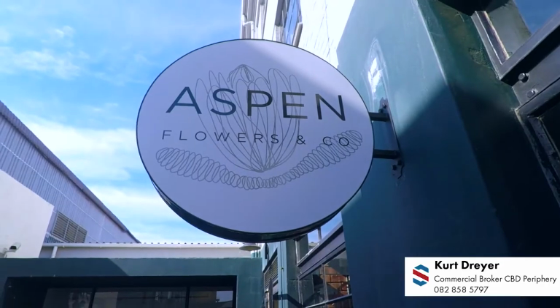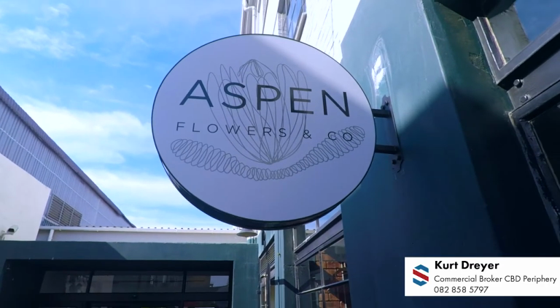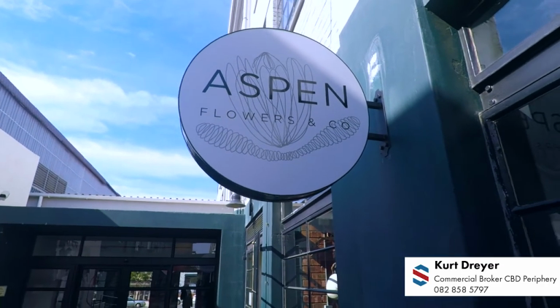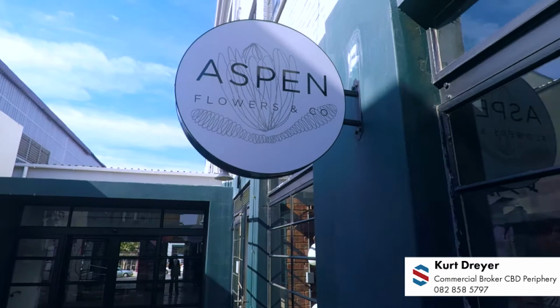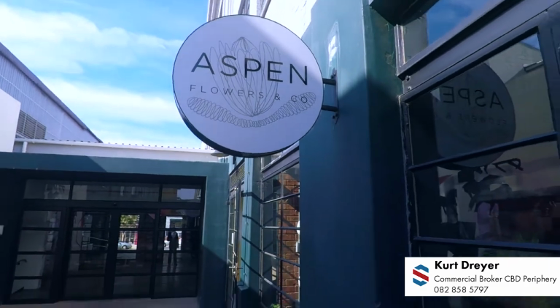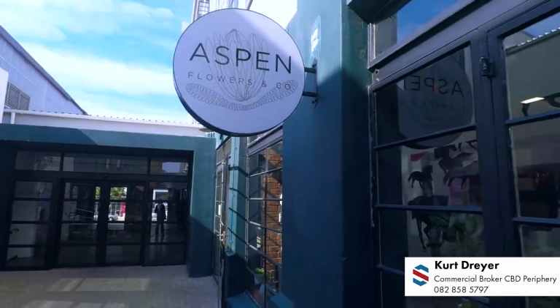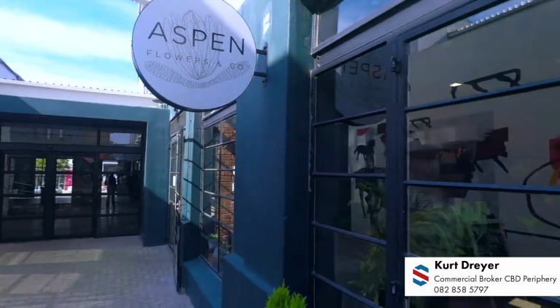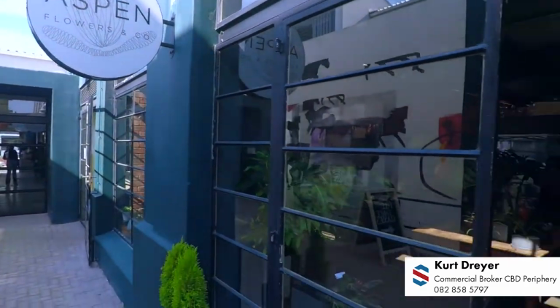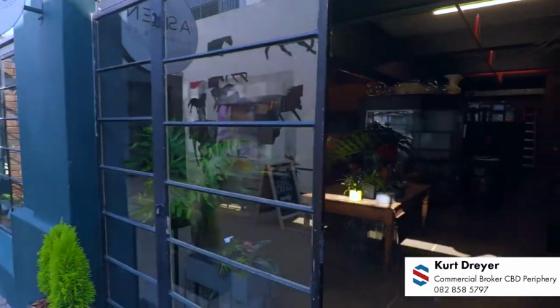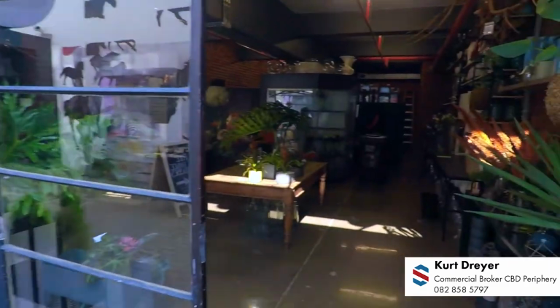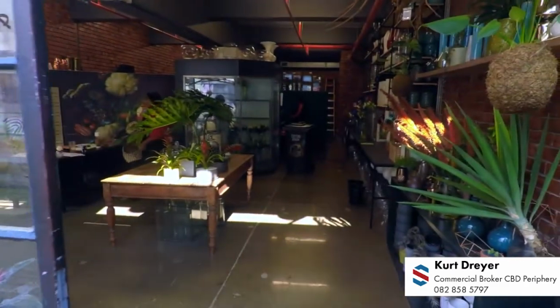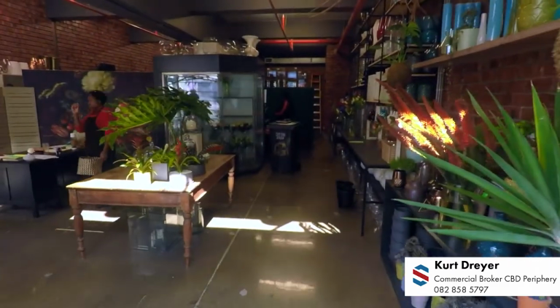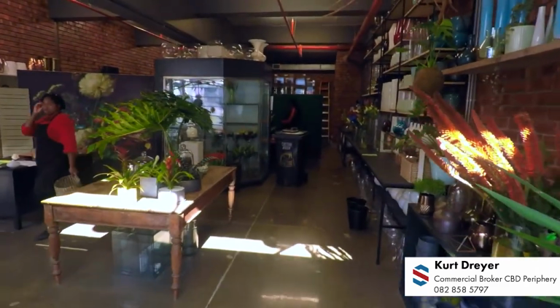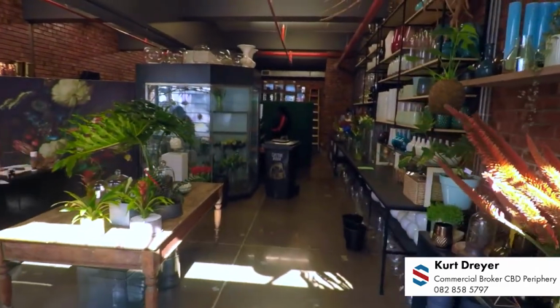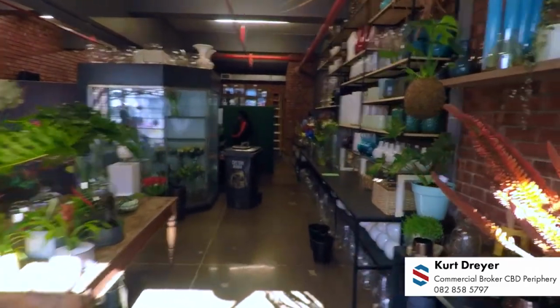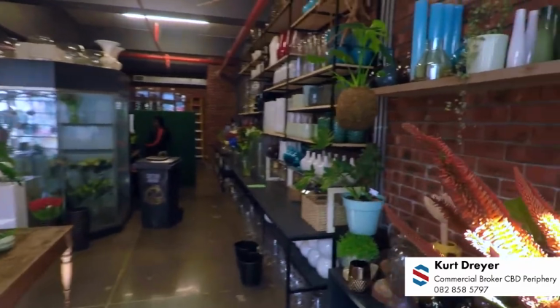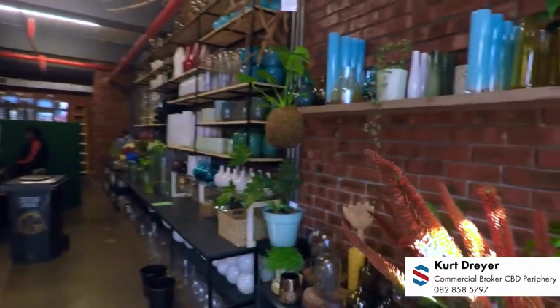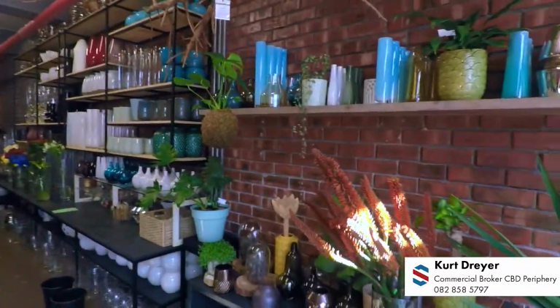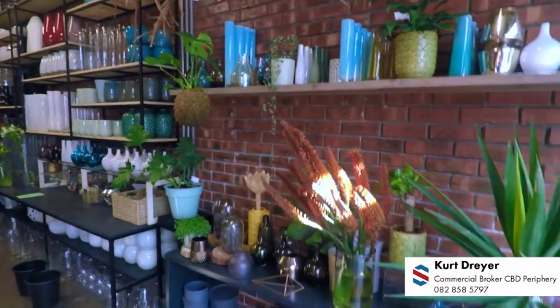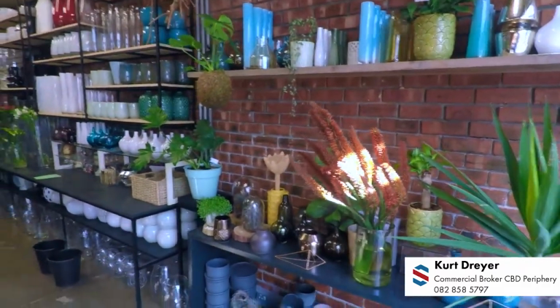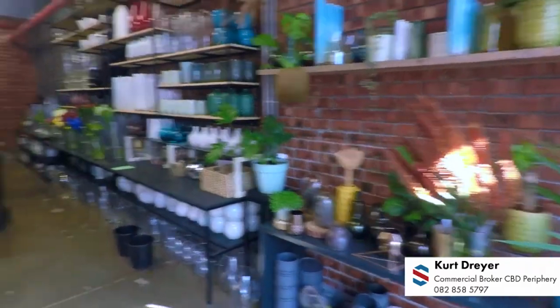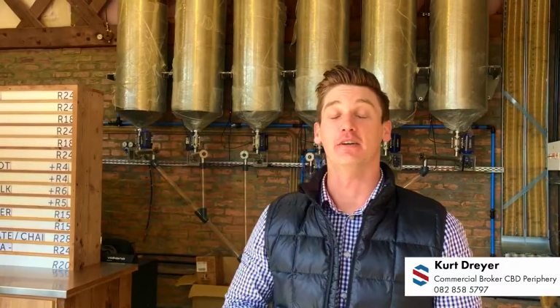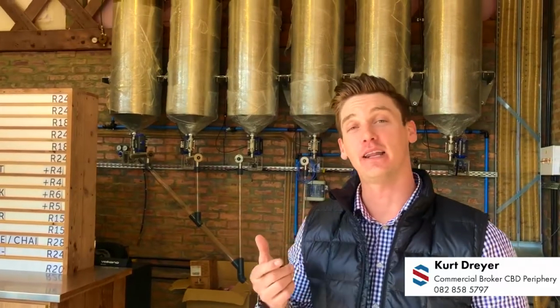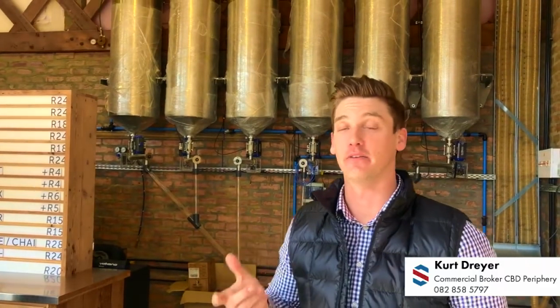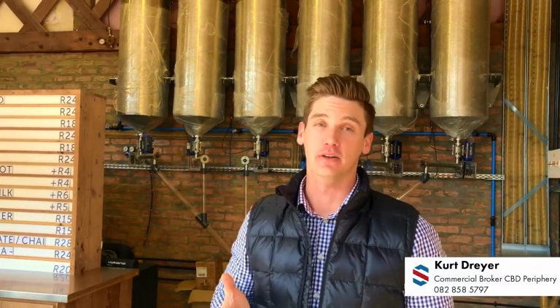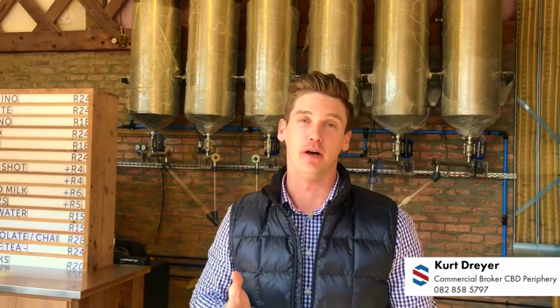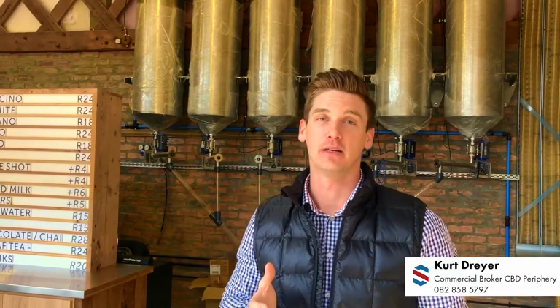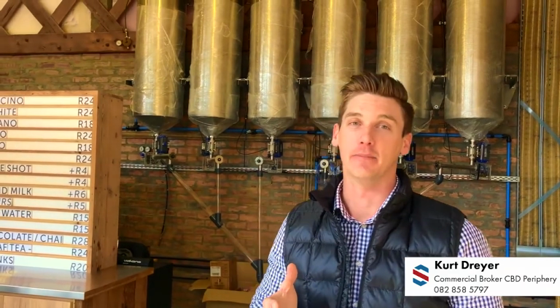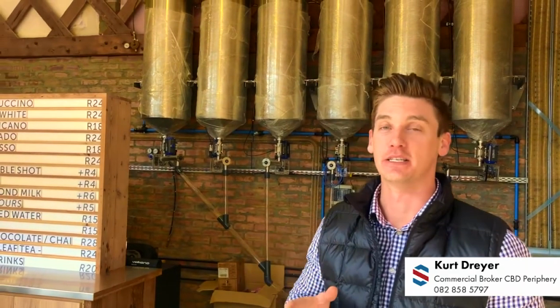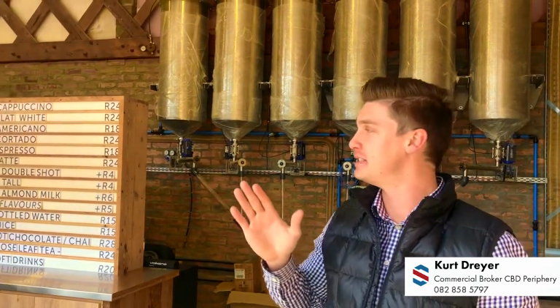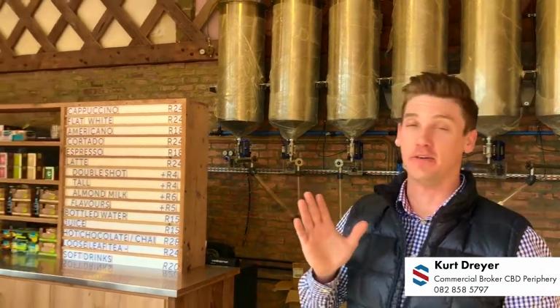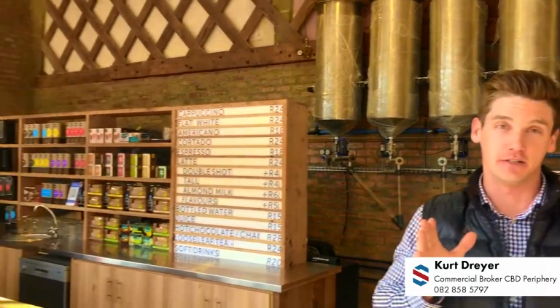Here we have a unit at the very popular Masons Press, currently occupied by Aspen Flowers, yet another happy client of Swindon Properties. So now we're standing in one of our retail units at the Briar. This is now Dando Coffee Roastery.